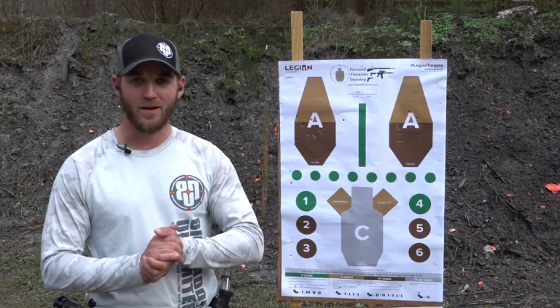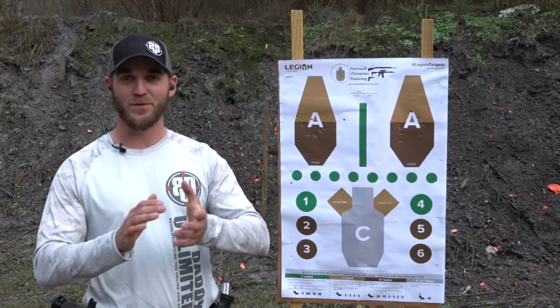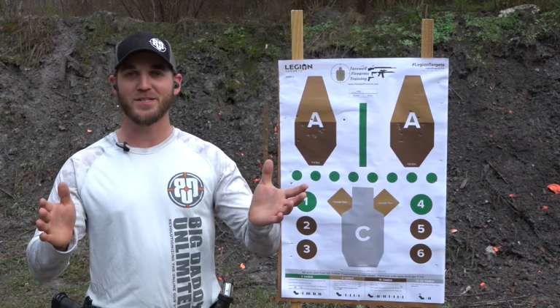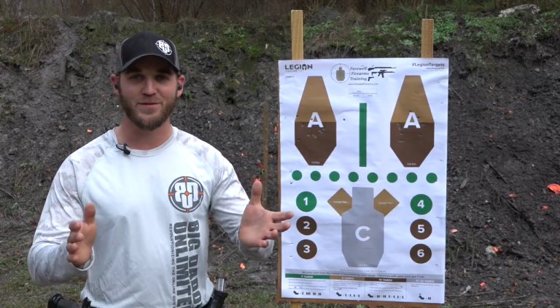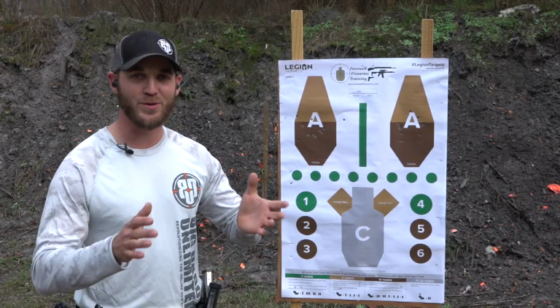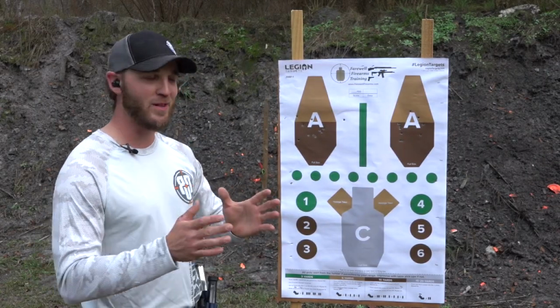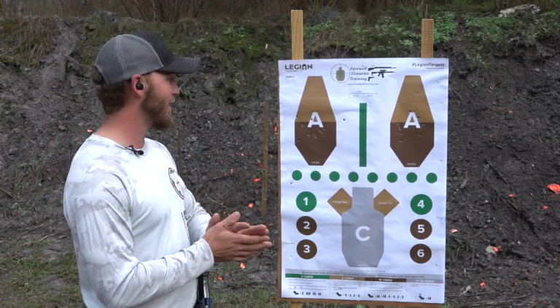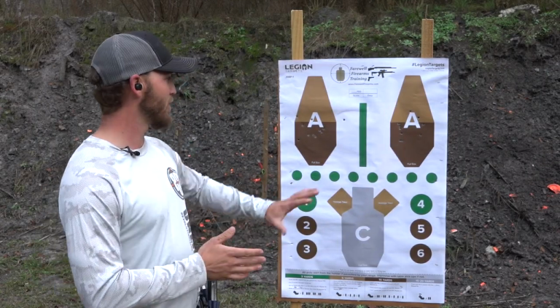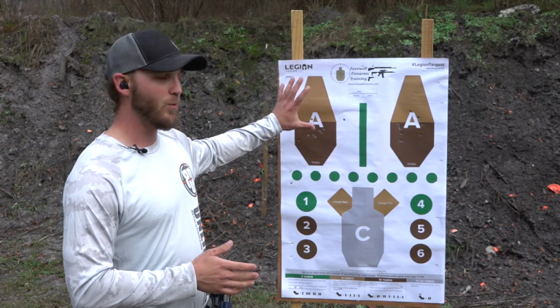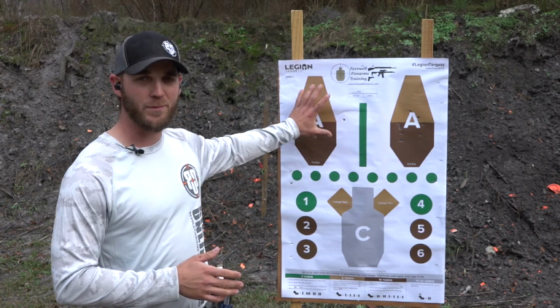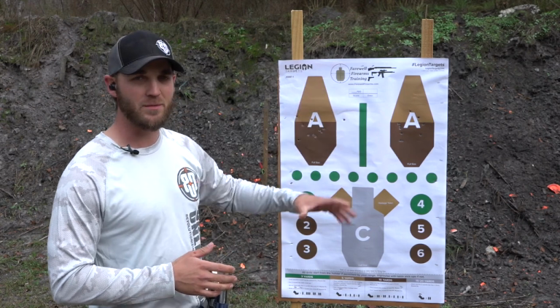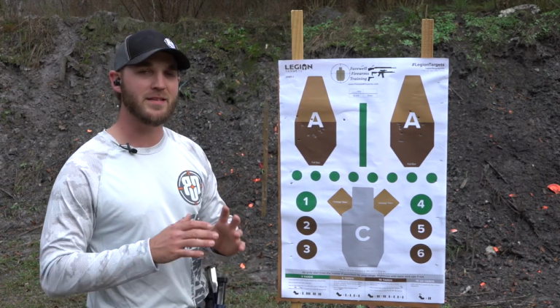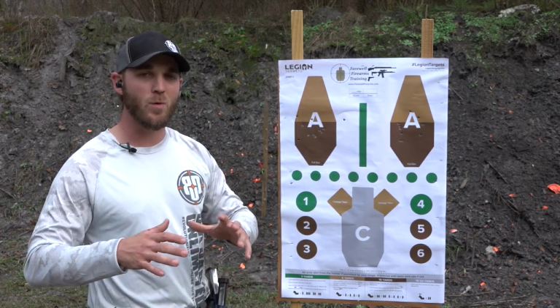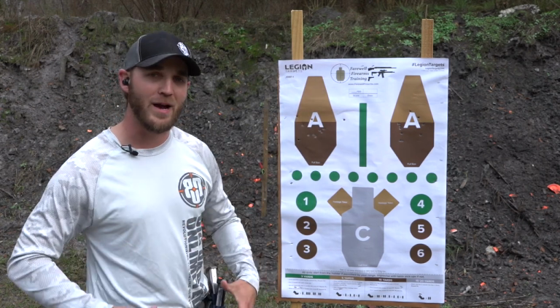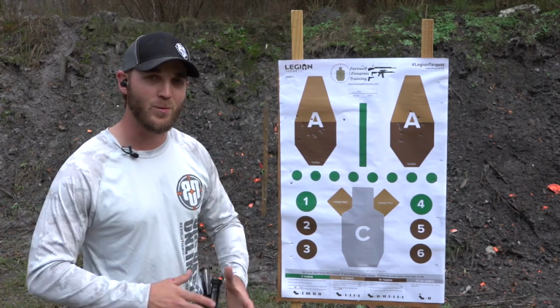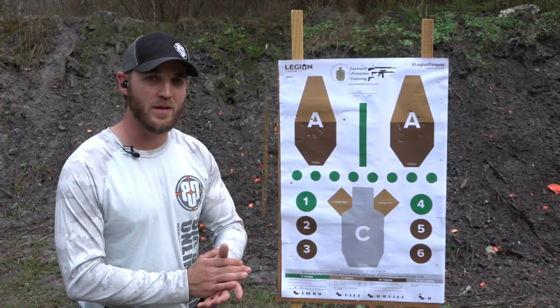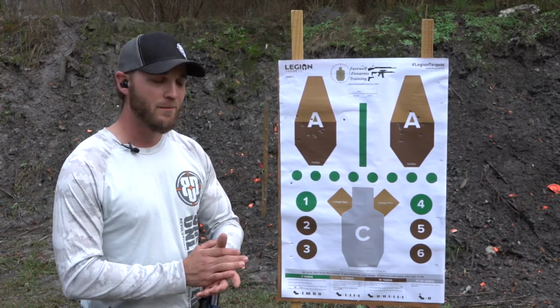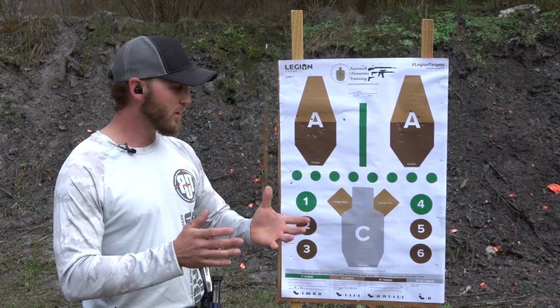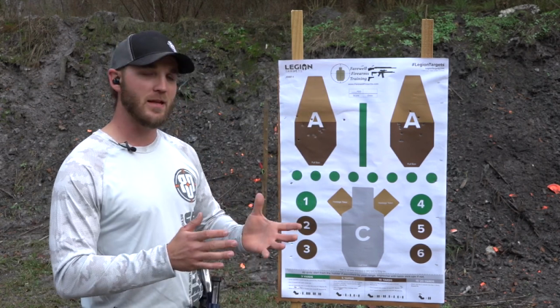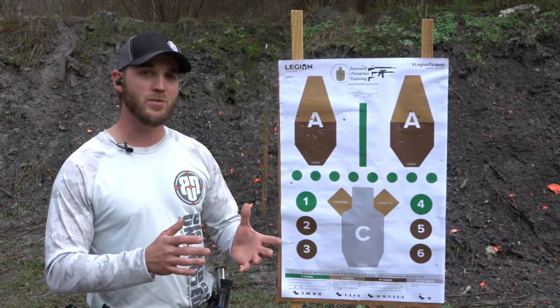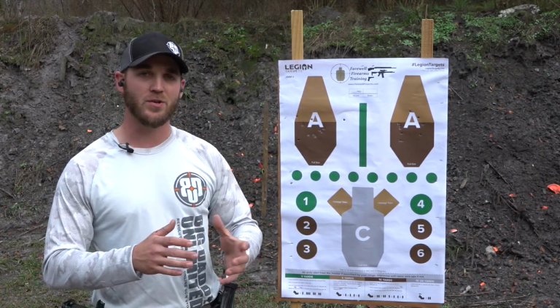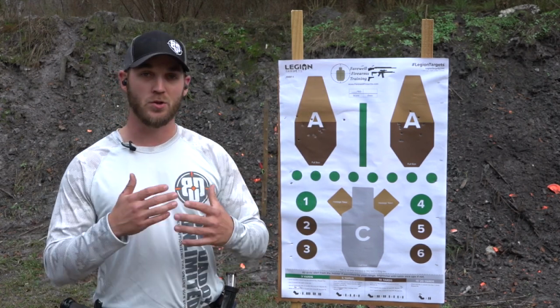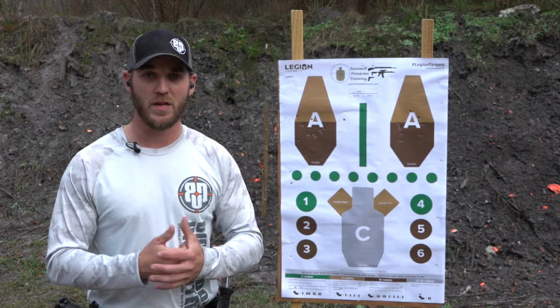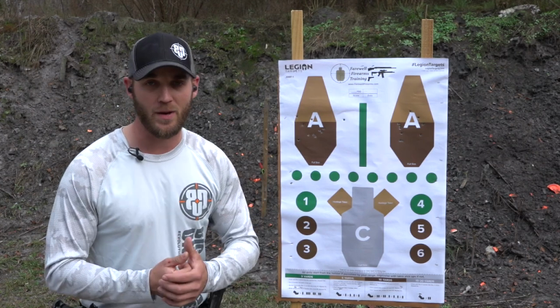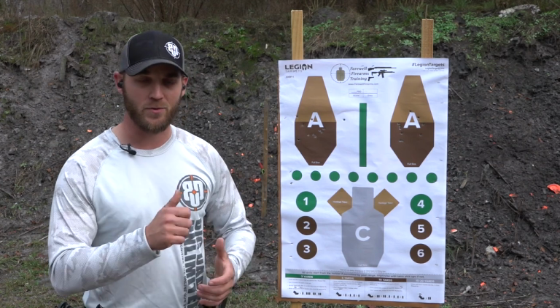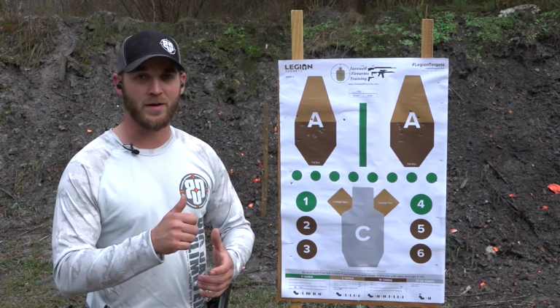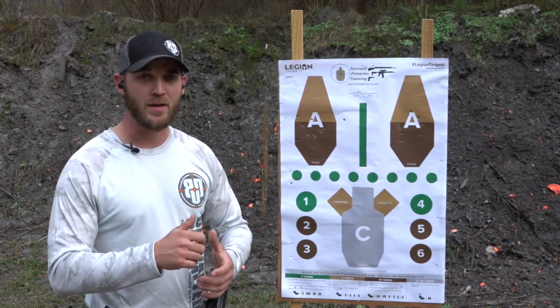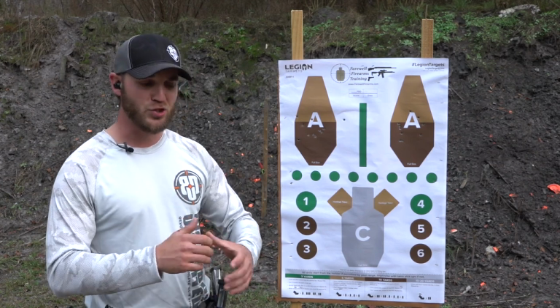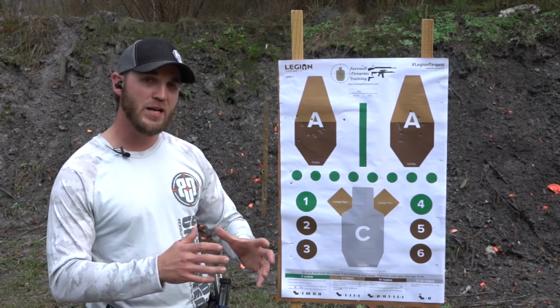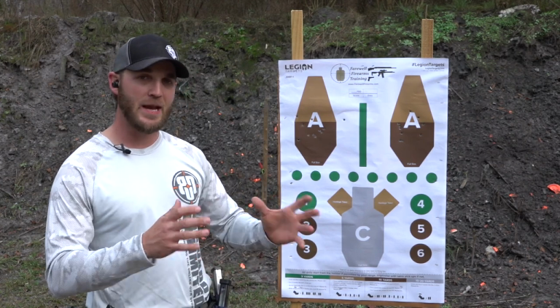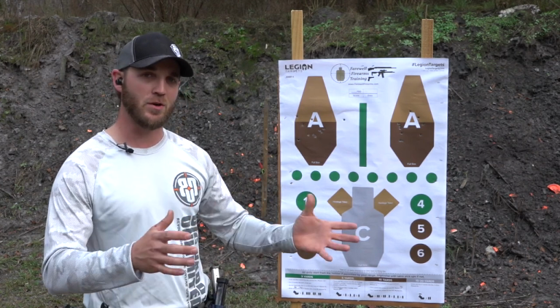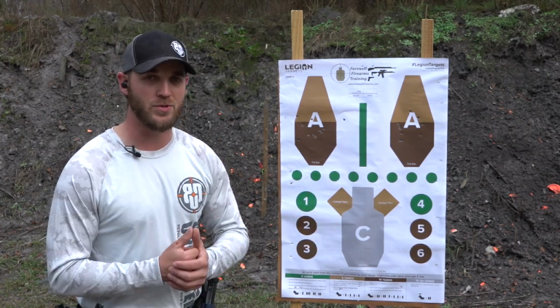If you watched the last video where we talked about low round count drills, we worked from concealment. Today we're working from outside the waistband. One of the things I like to do to make sure I'm getting good training value out of every round fired is to change the type of target that I'm shooting.